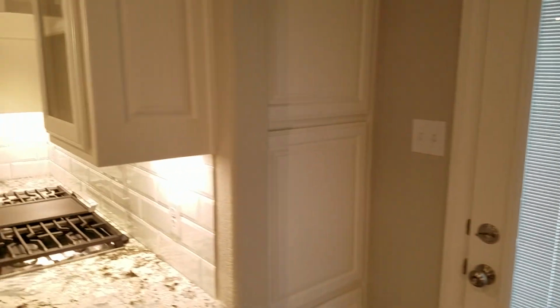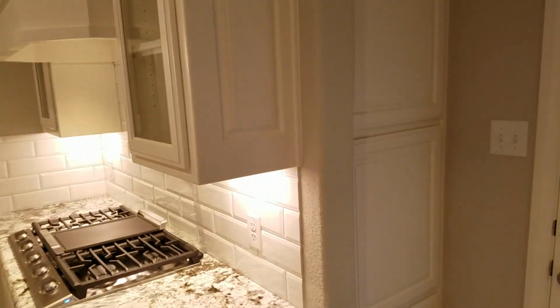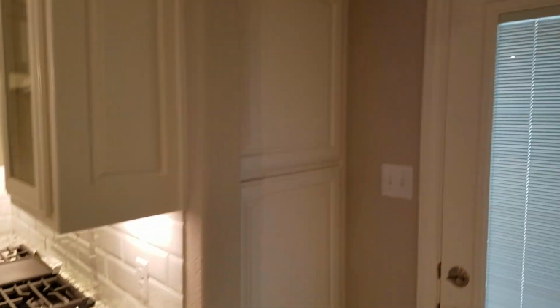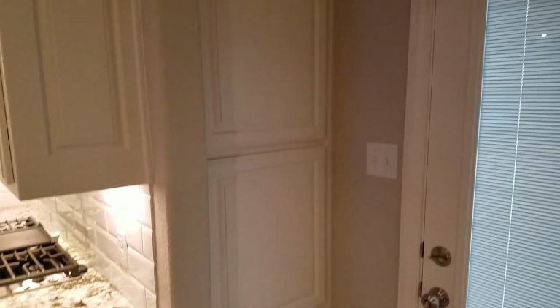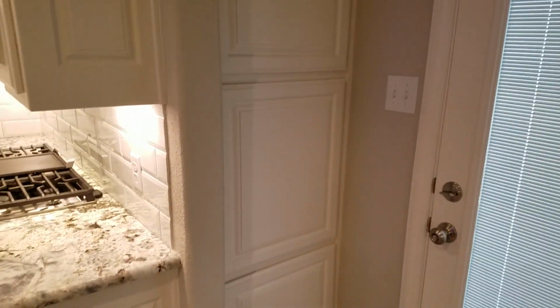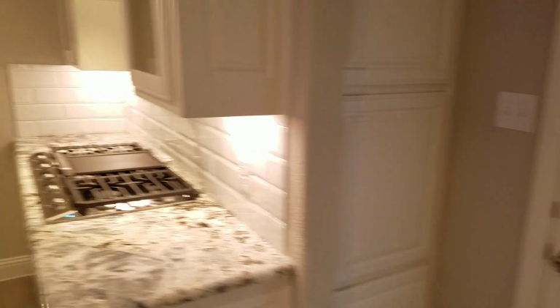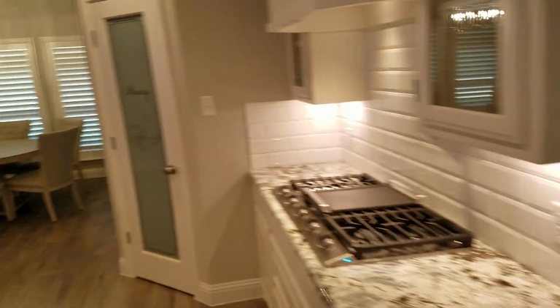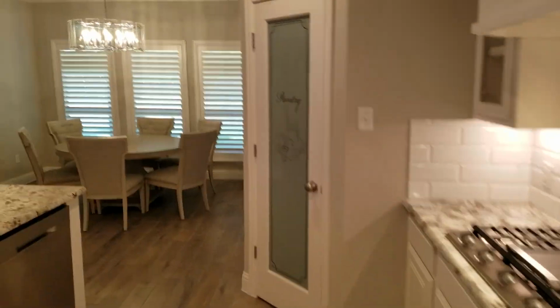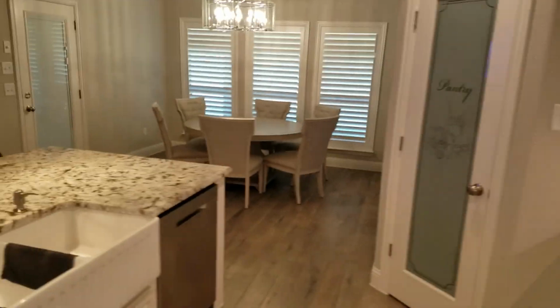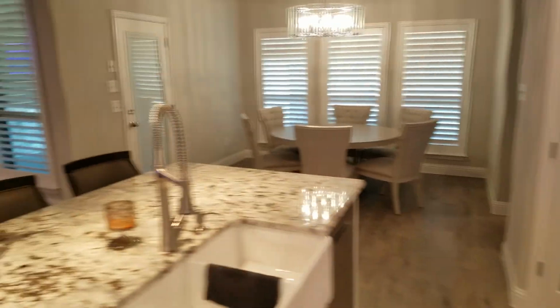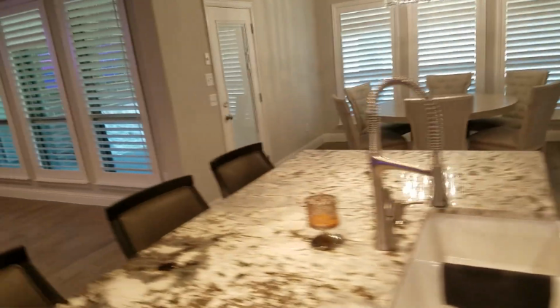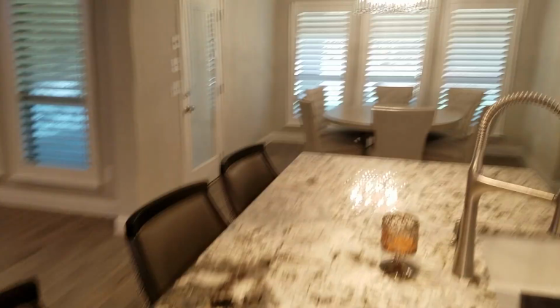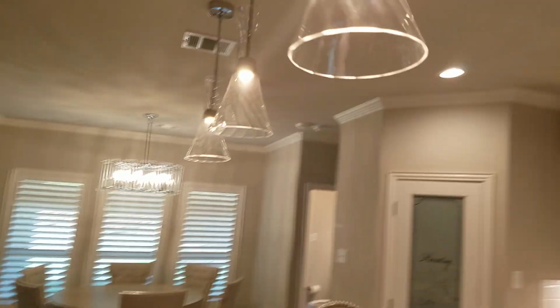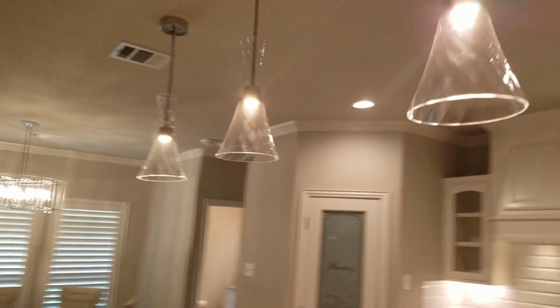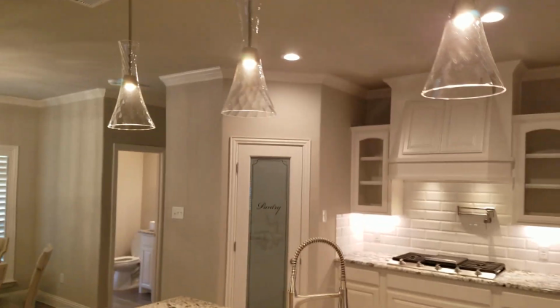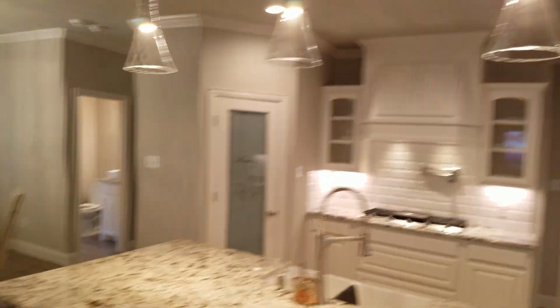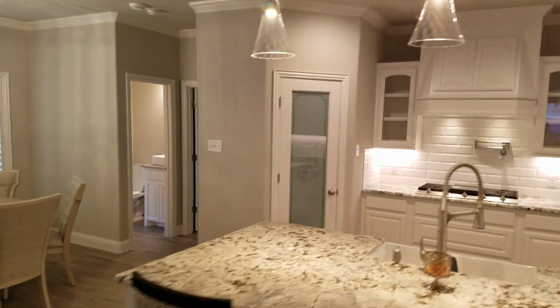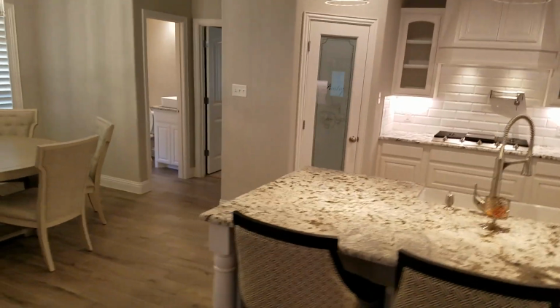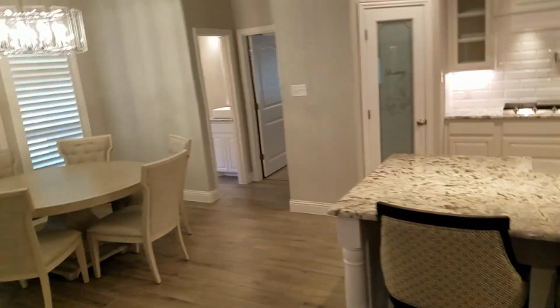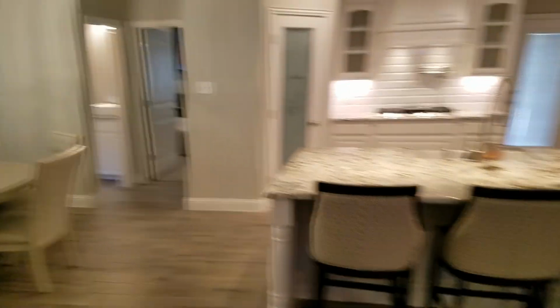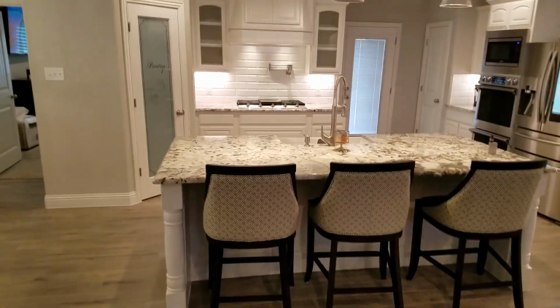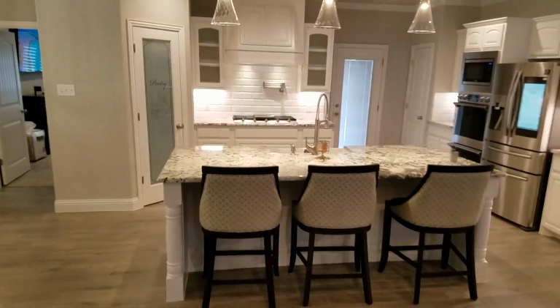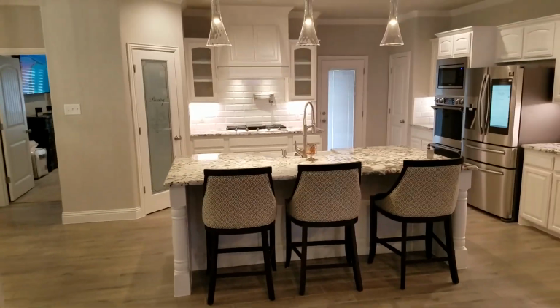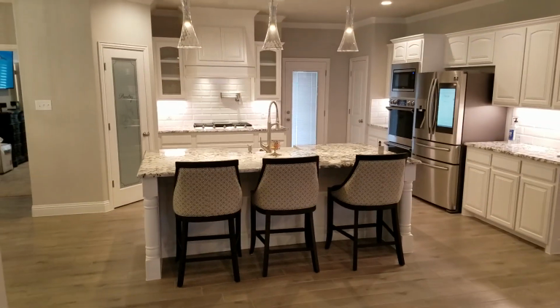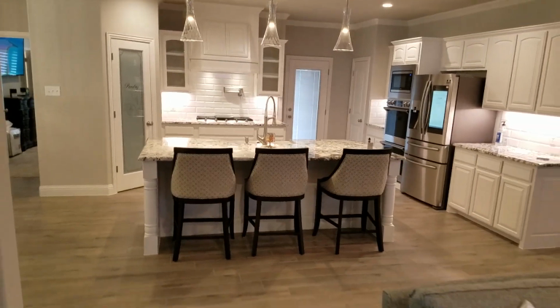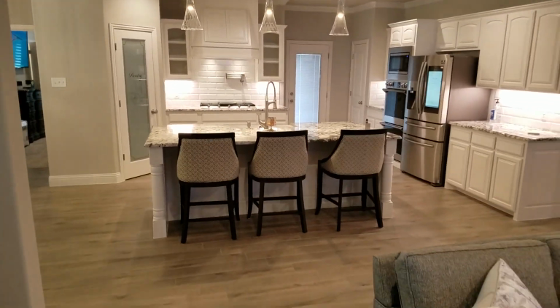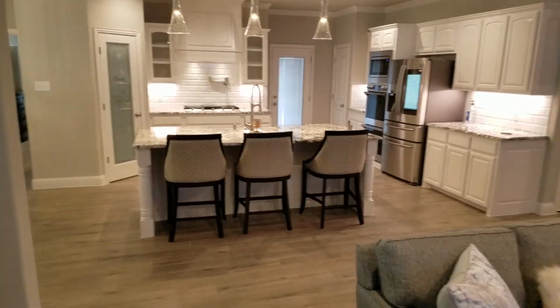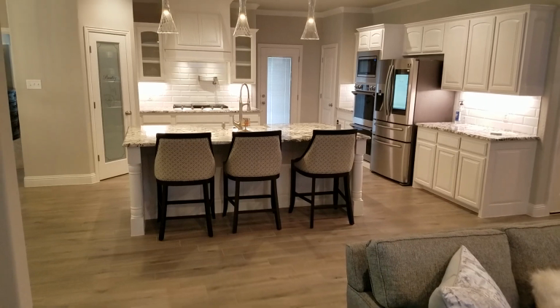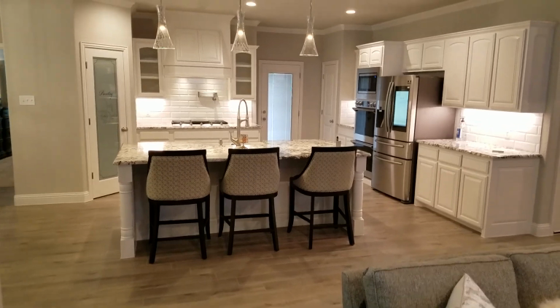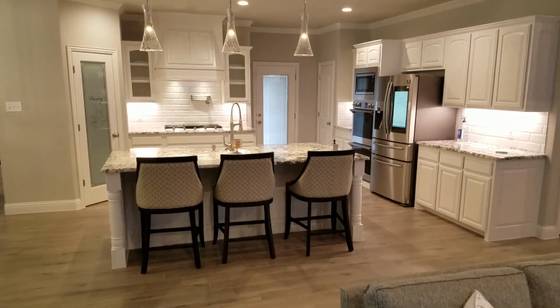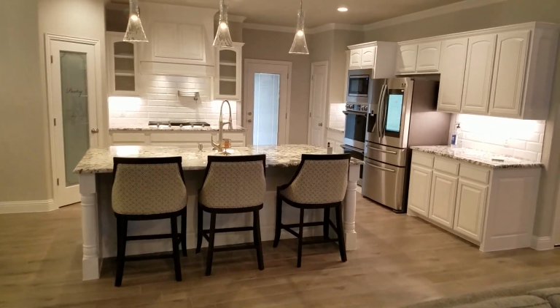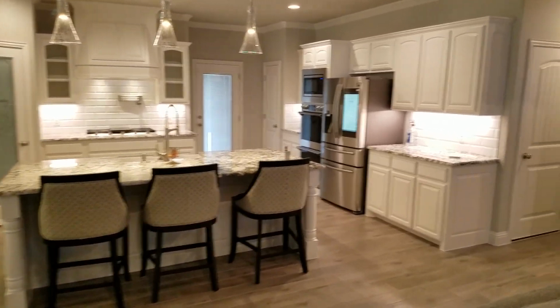That's another pantry here — just to get an idea of the kitchen. The house has a nice flow to it; everything is pretty much all together.